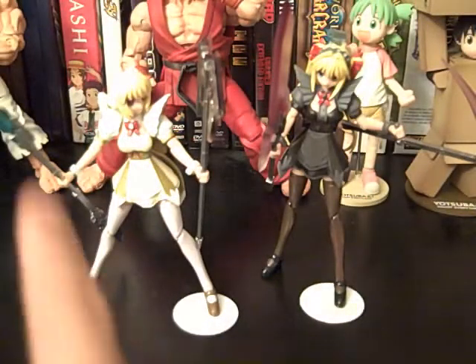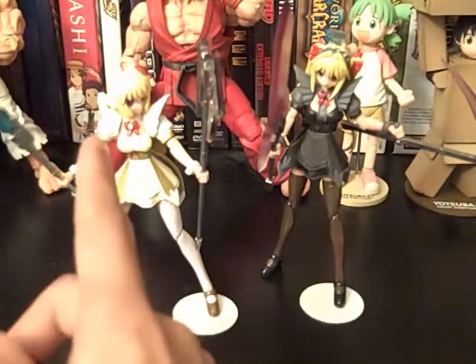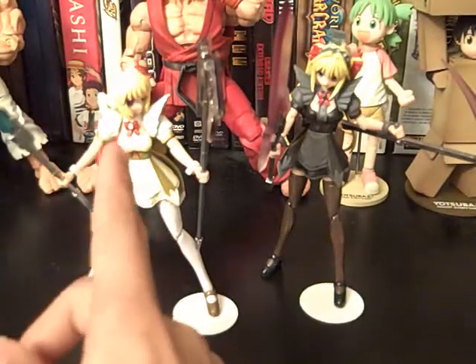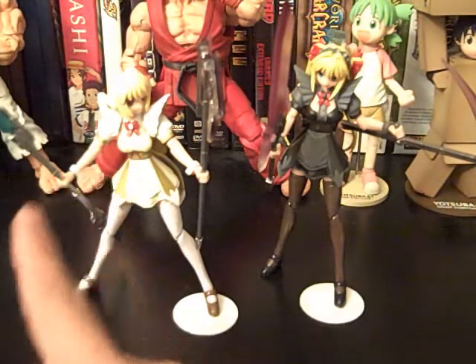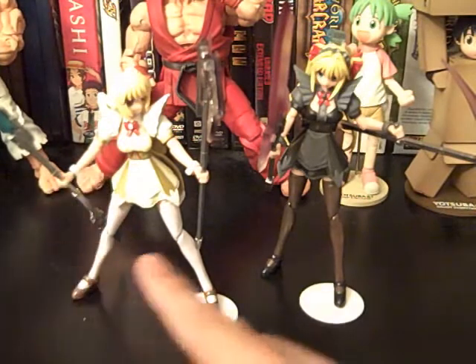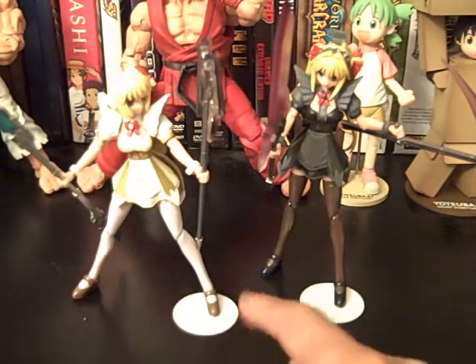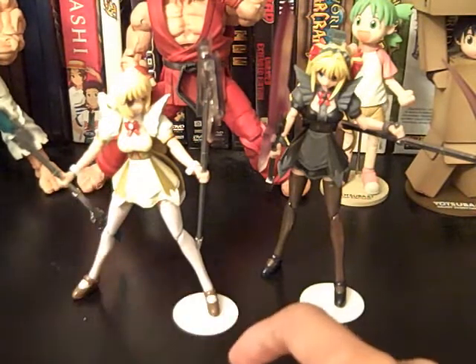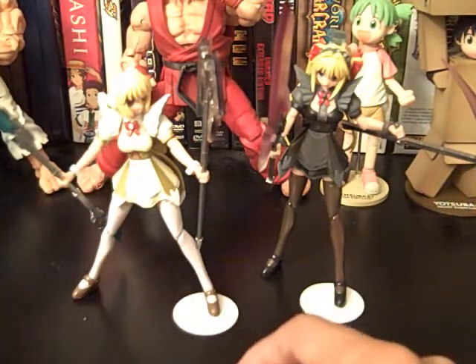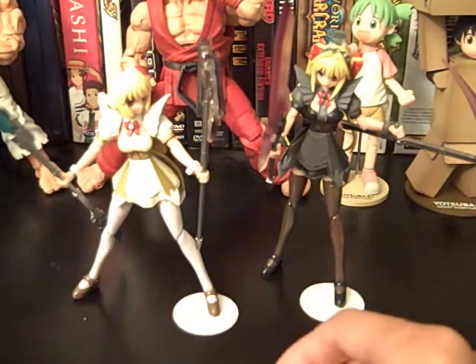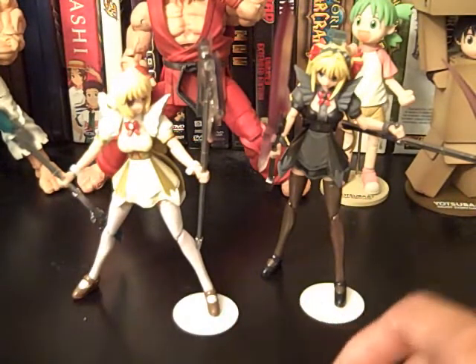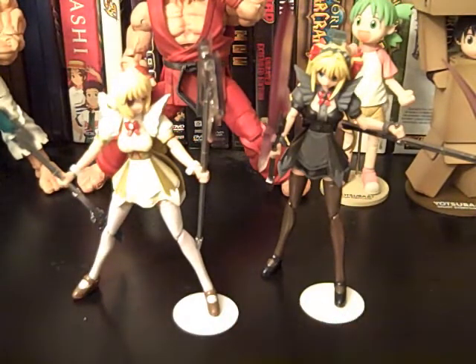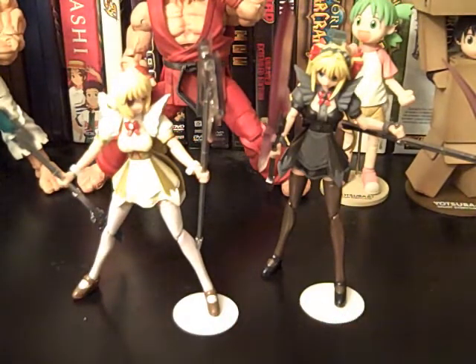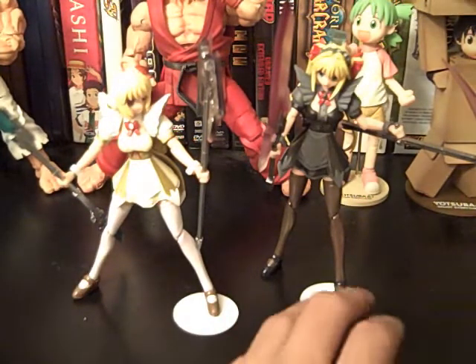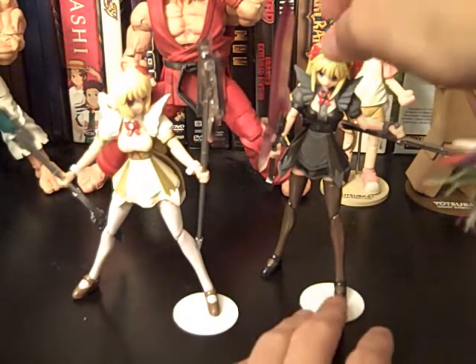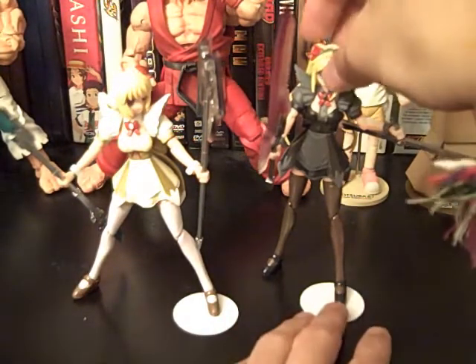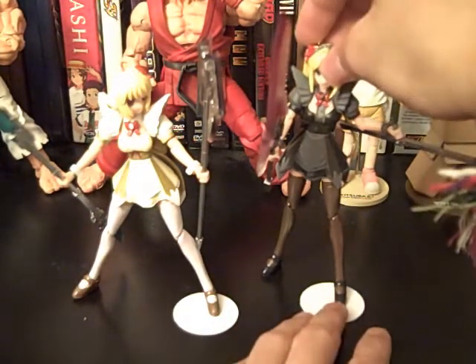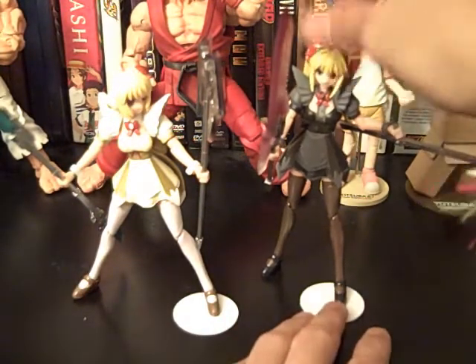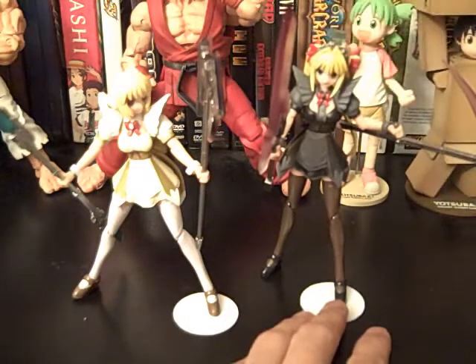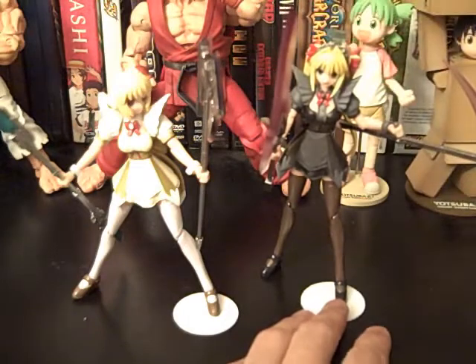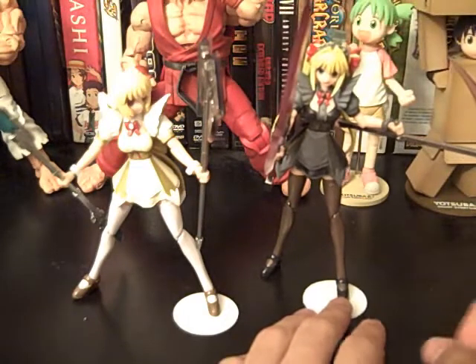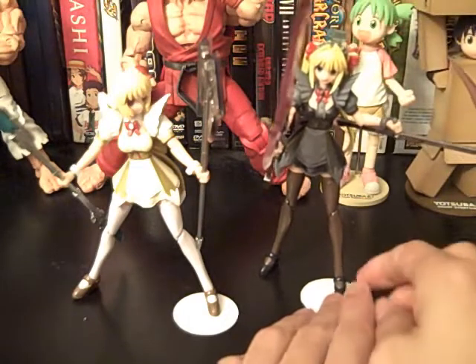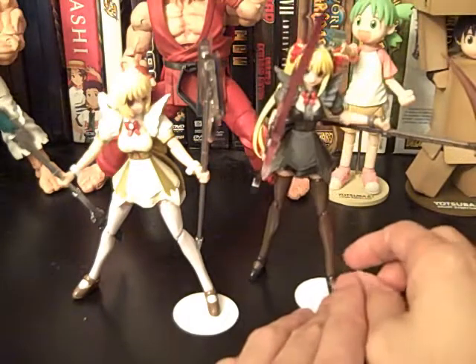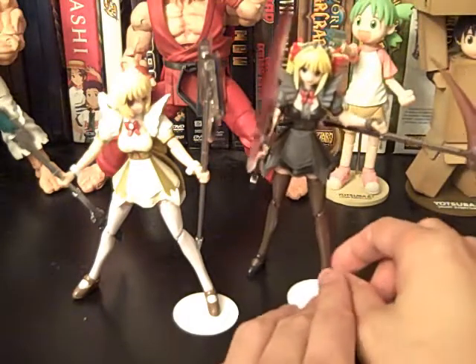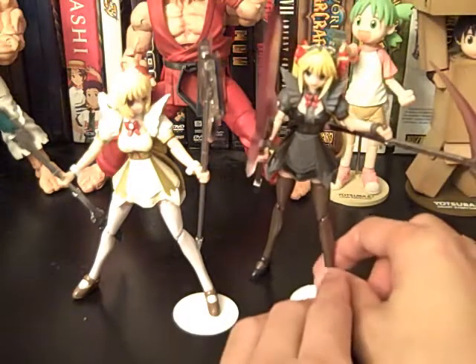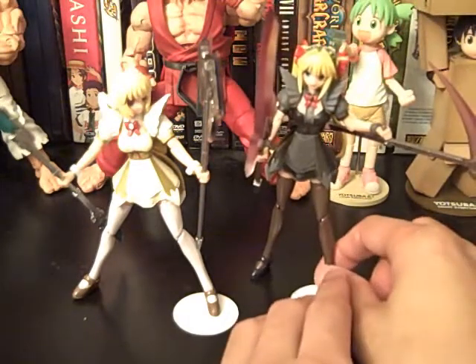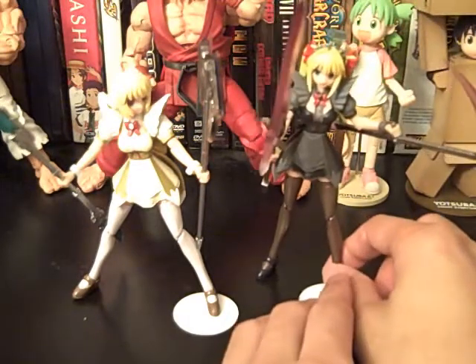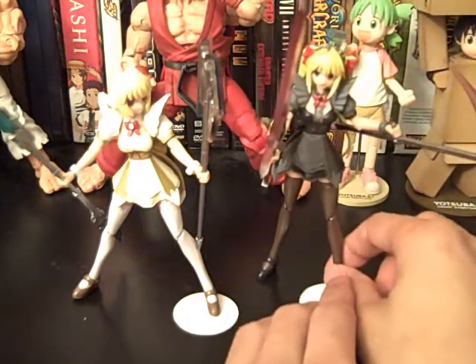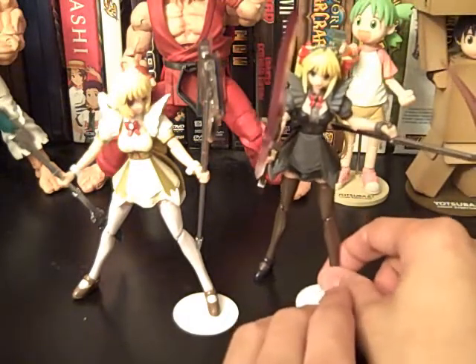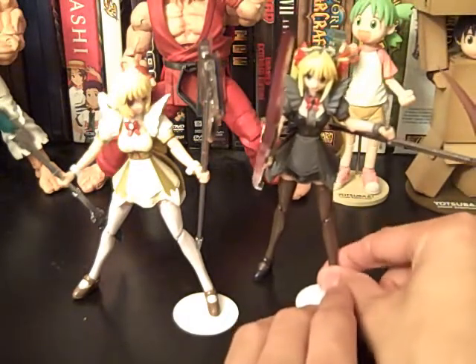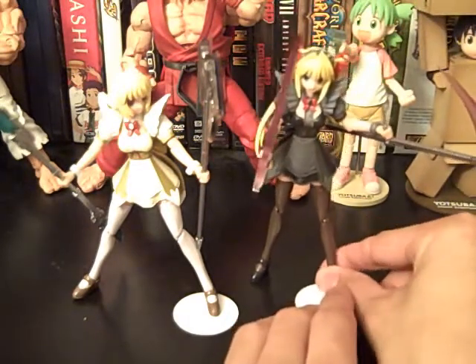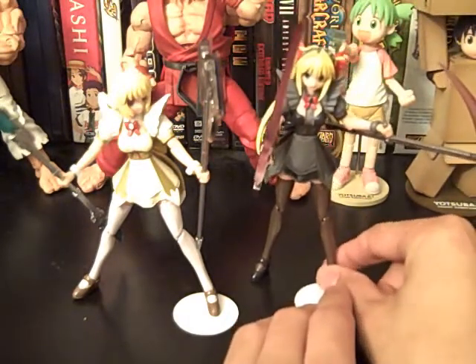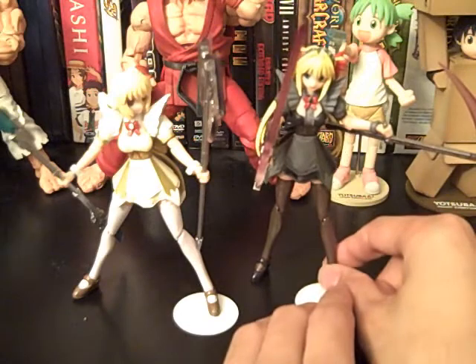It came with a separate head for her and separate hands. They came with a lot of accessories that you could put in their hands, but other than that I wouldn't say it's worth it.